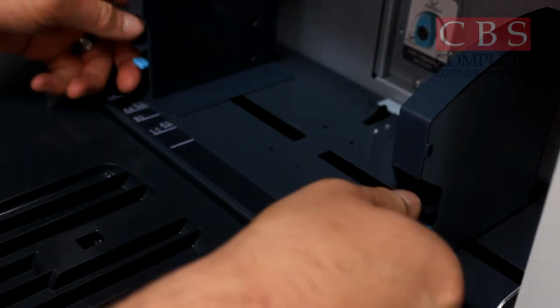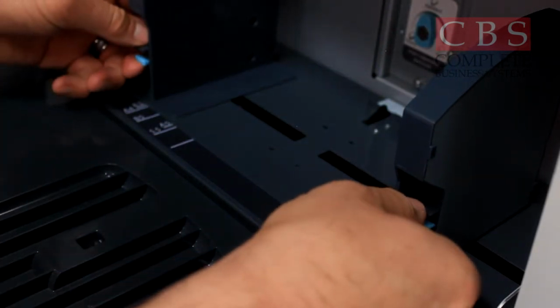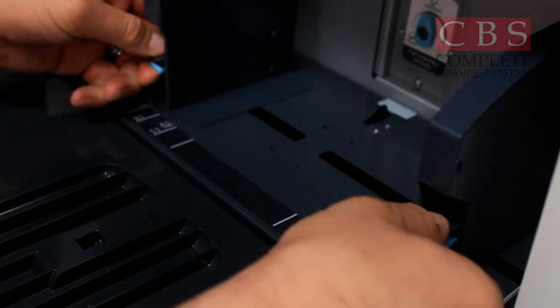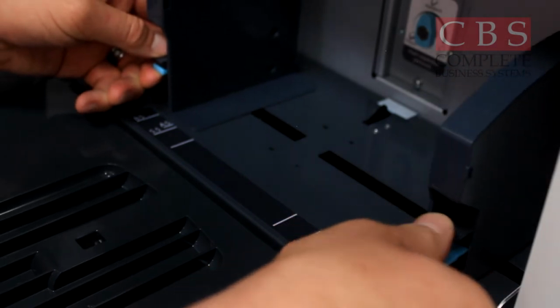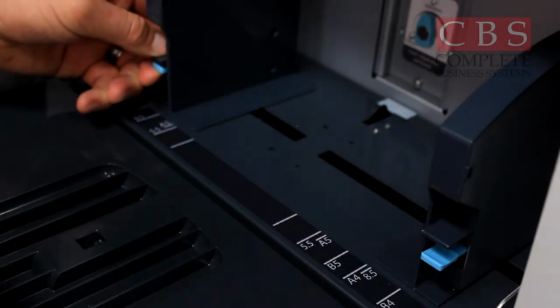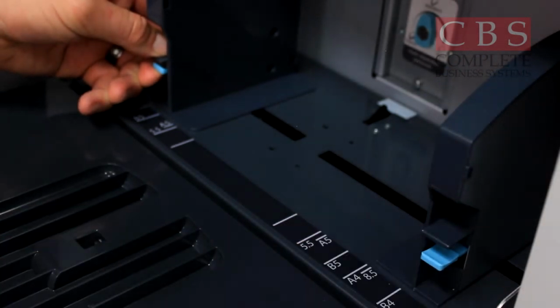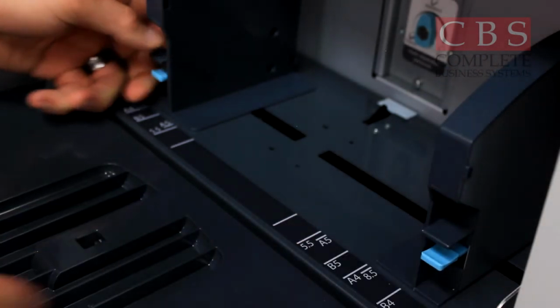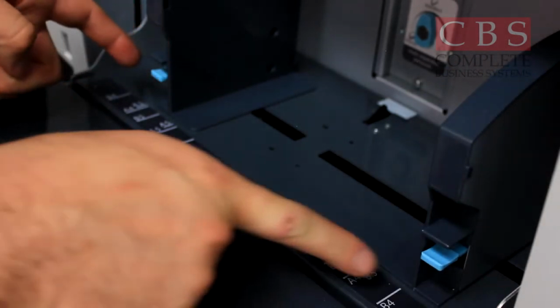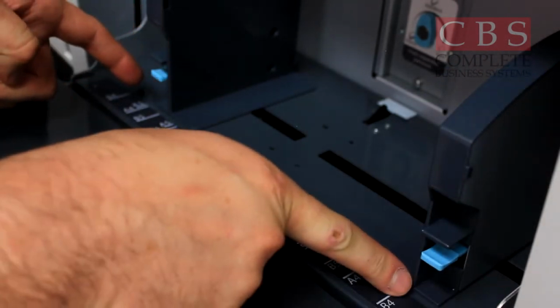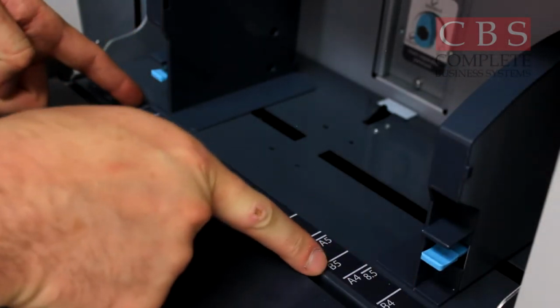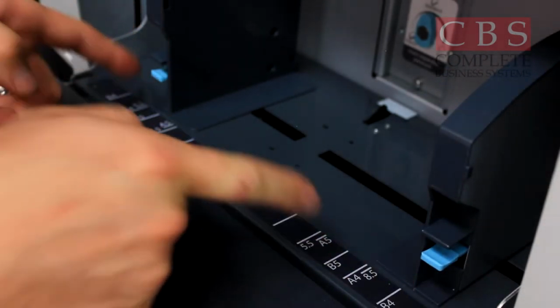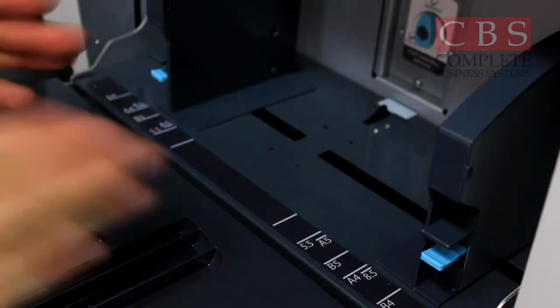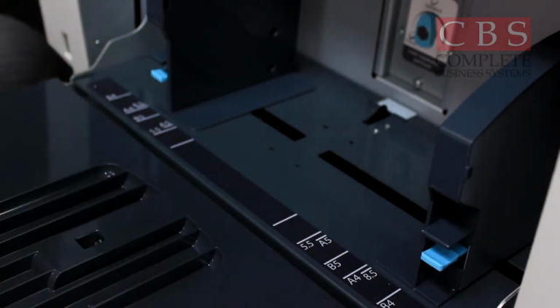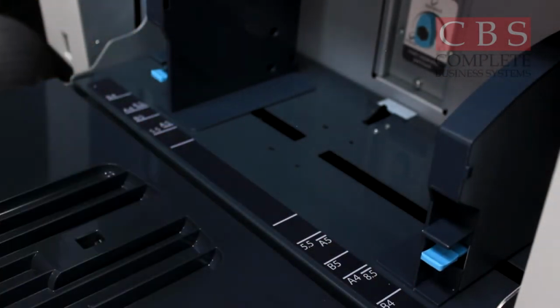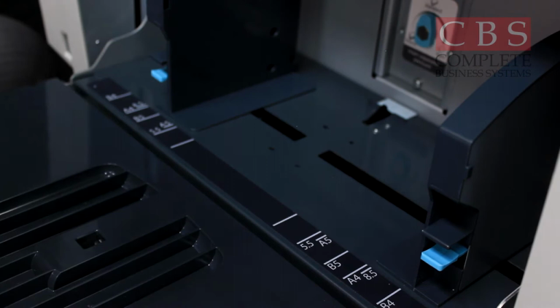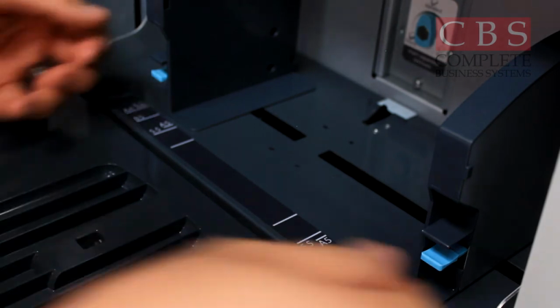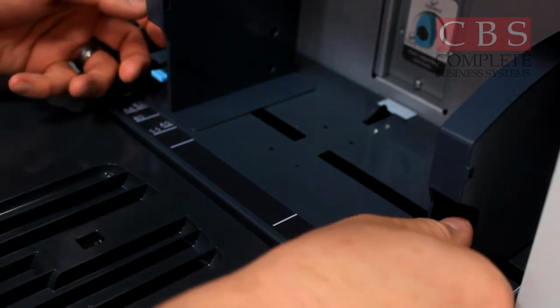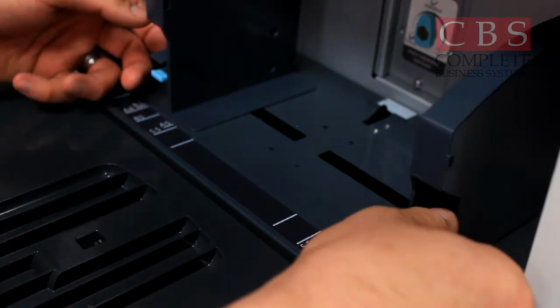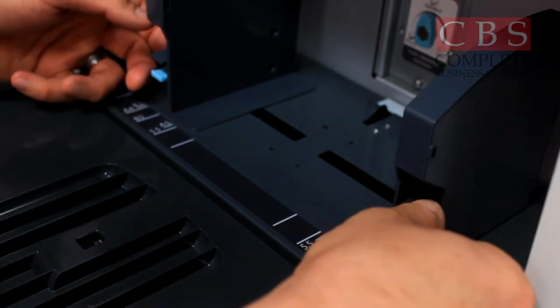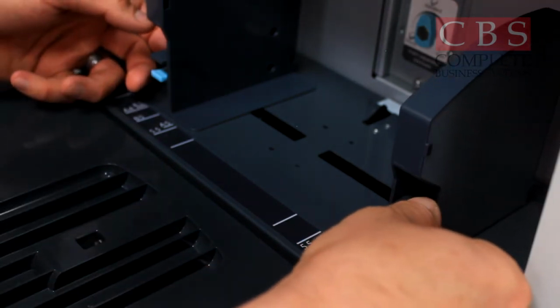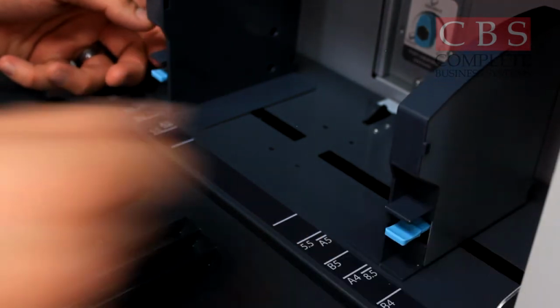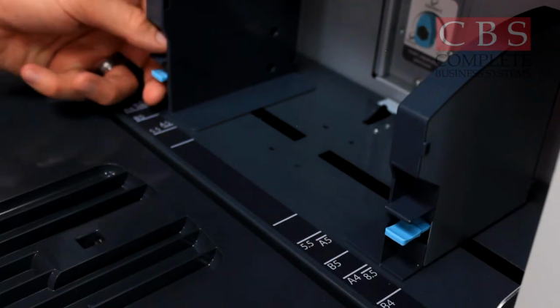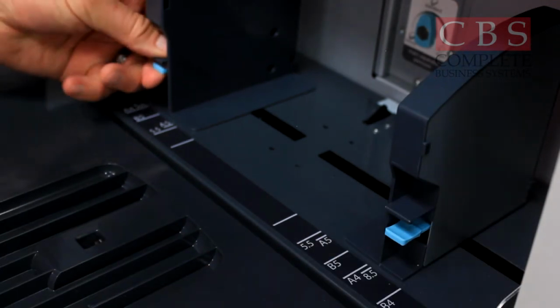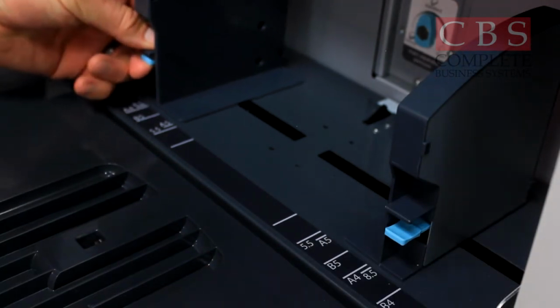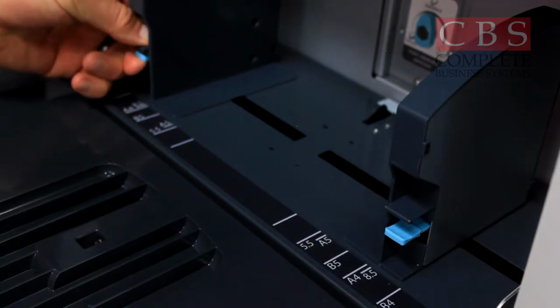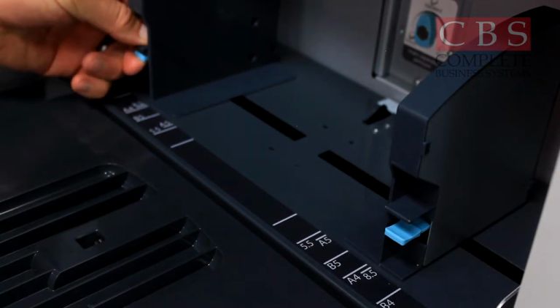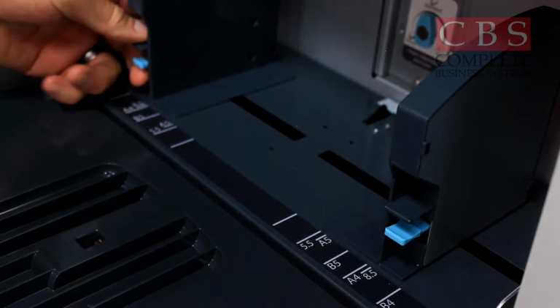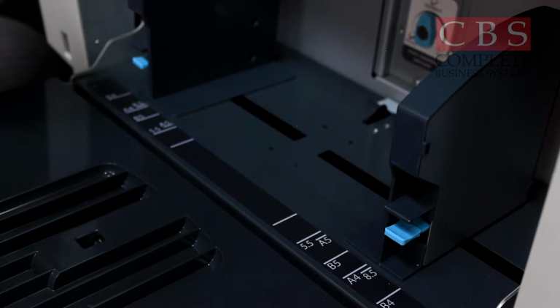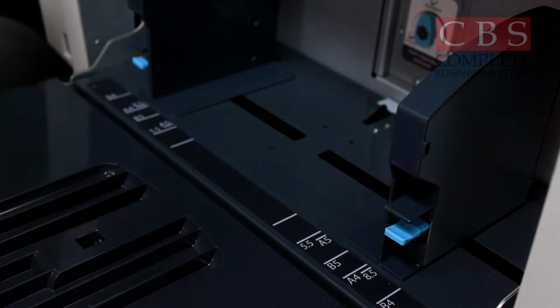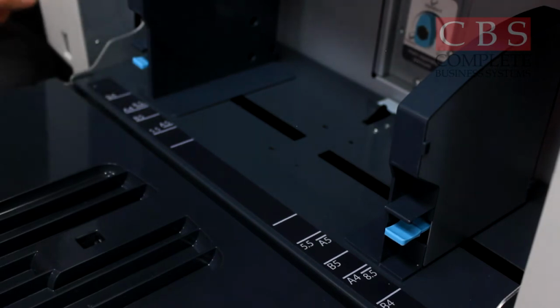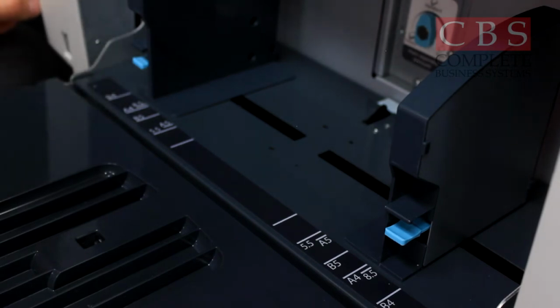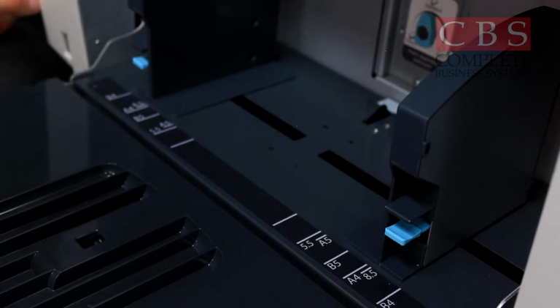If you have them off-centered, your copies will come out crooked. So simply push up, line it up between 8.5 and 8.5, and your copies will come out nice and straight.